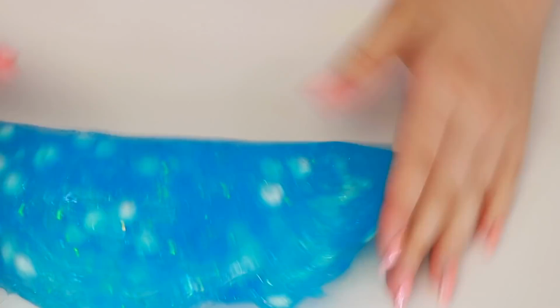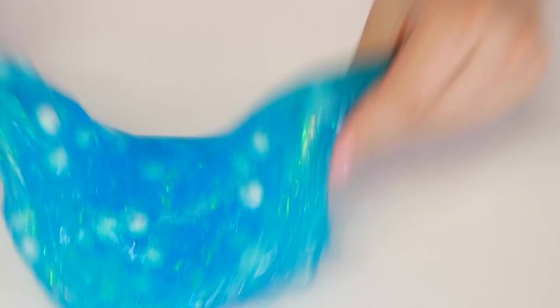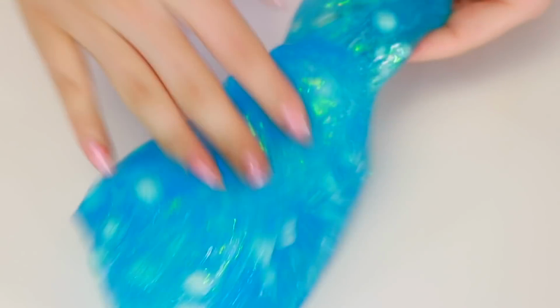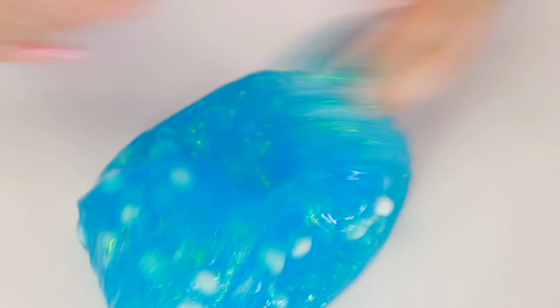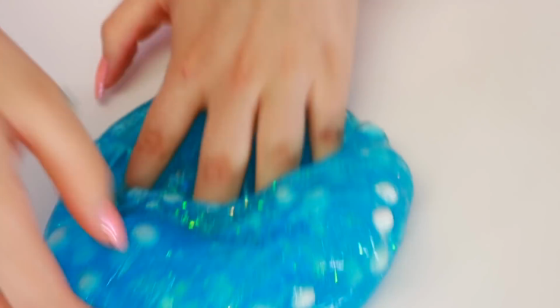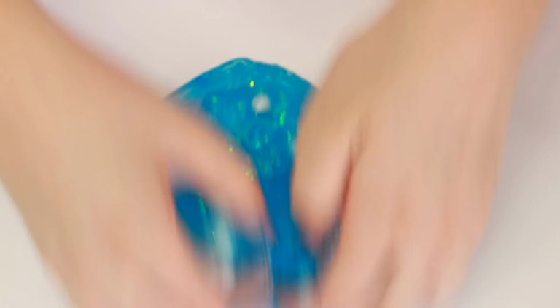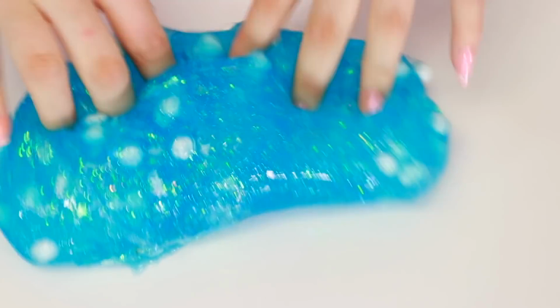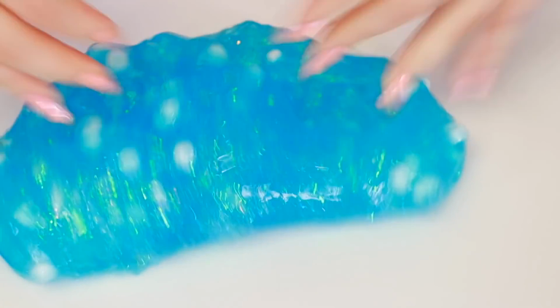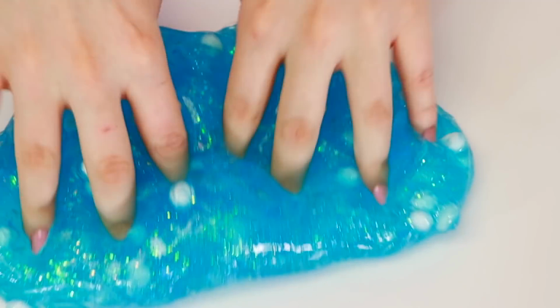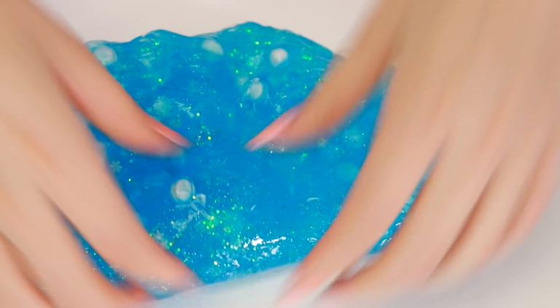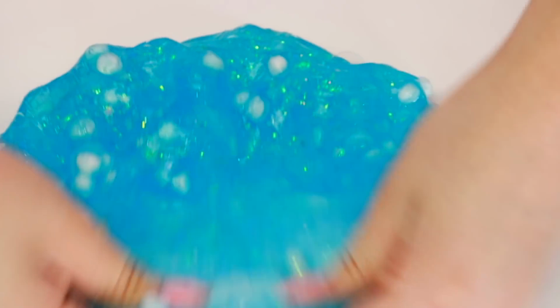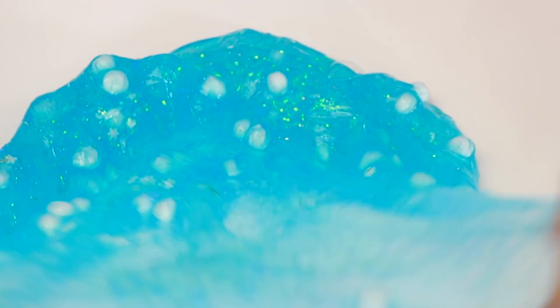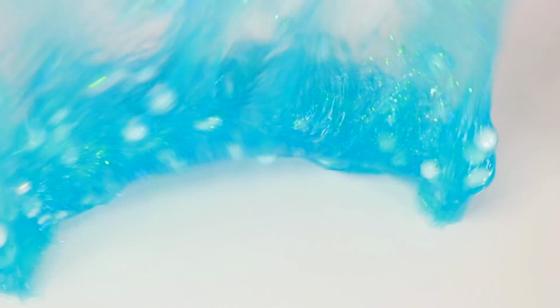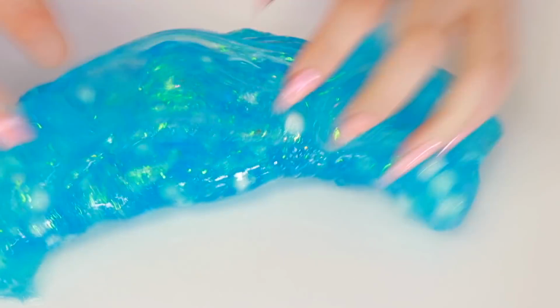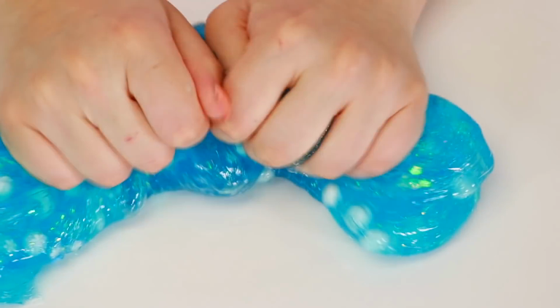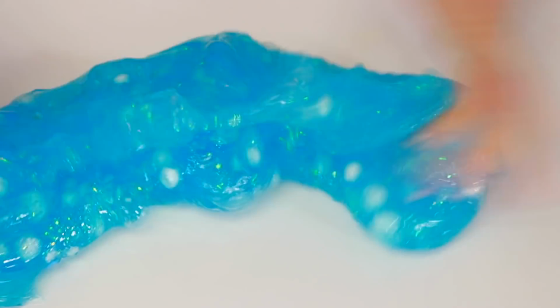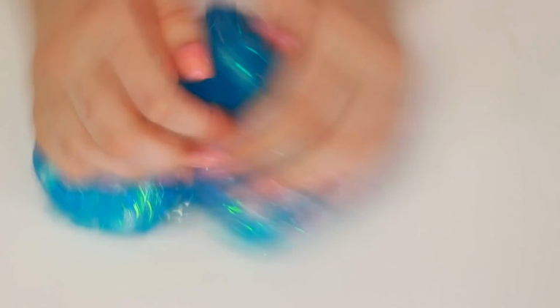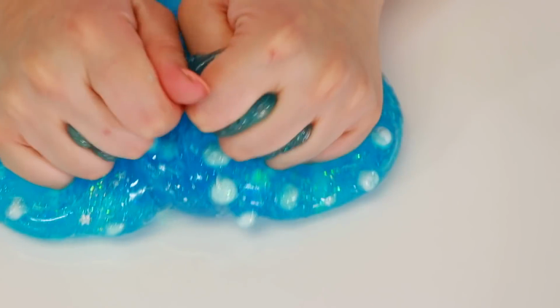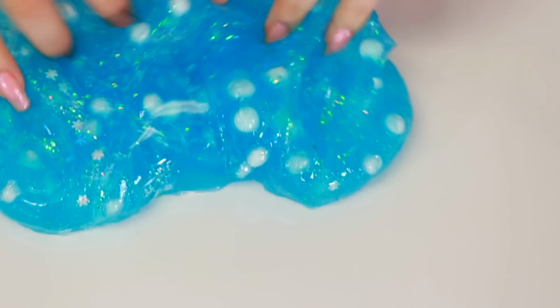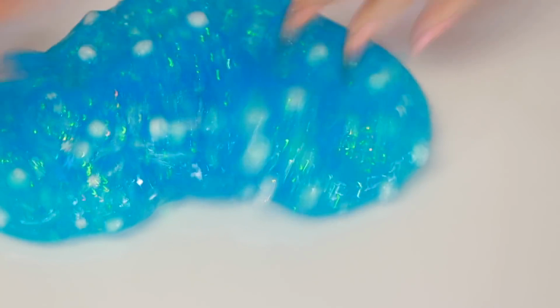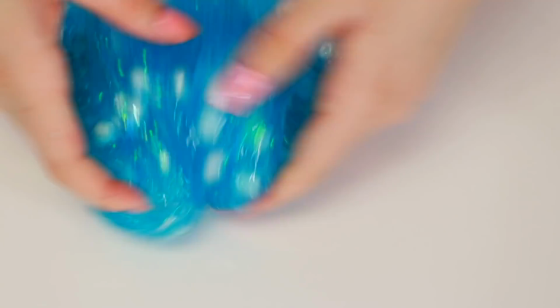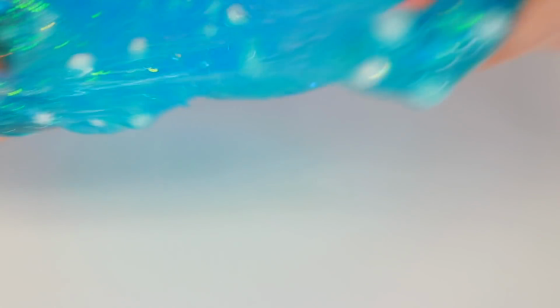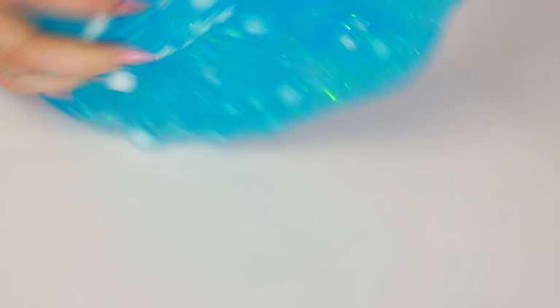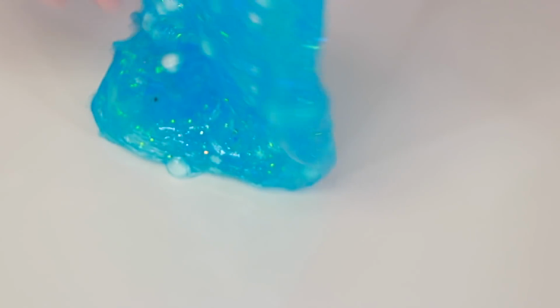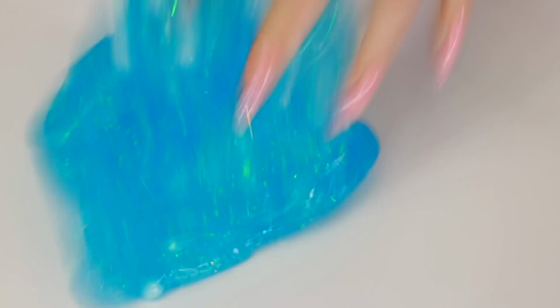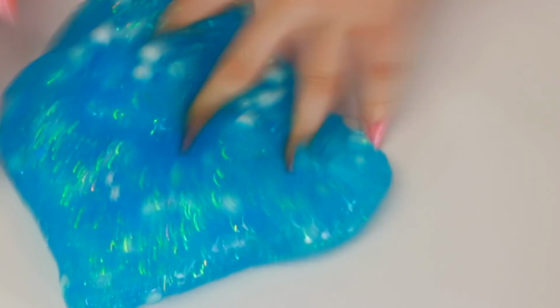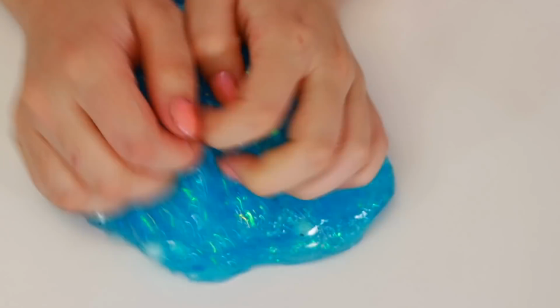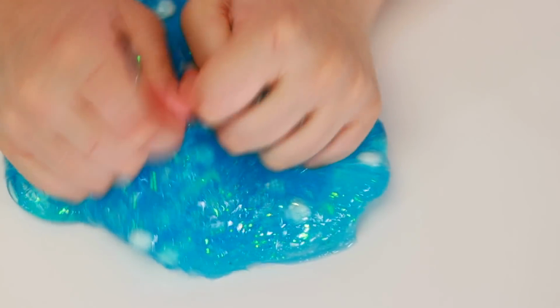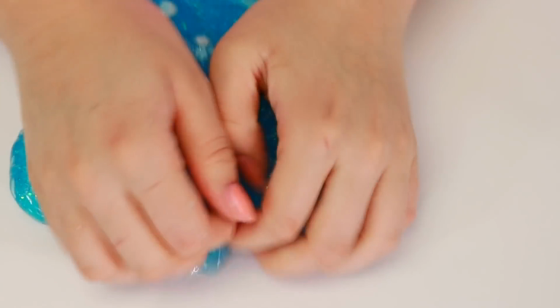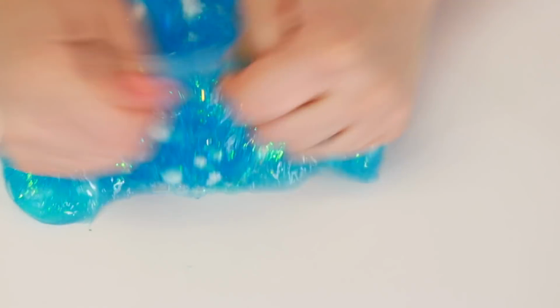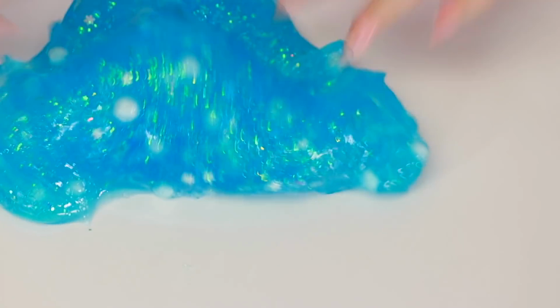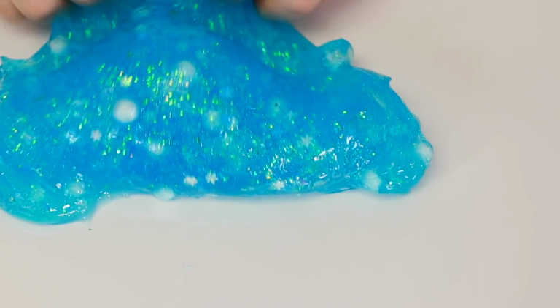Alright guys, here is the slime, I took it all out. Look at how beautiful this is. I don't understand how the foam beads add up so much - it looks like there's nothing on top but then when you mix it in it looks like there's a bunch. That's very weird to me.